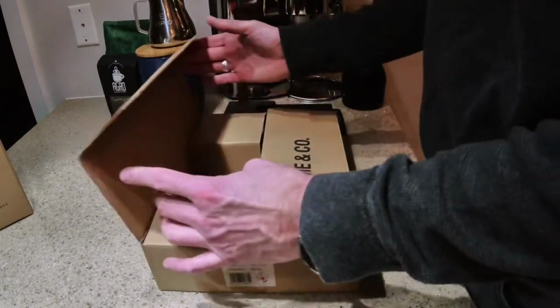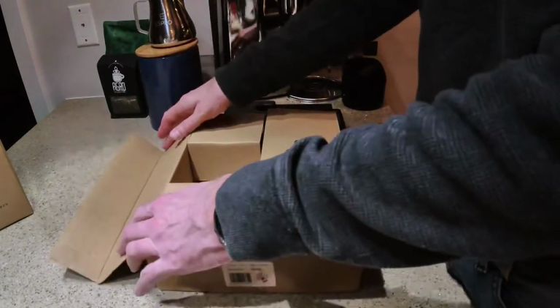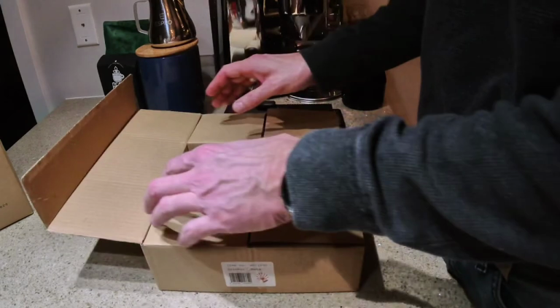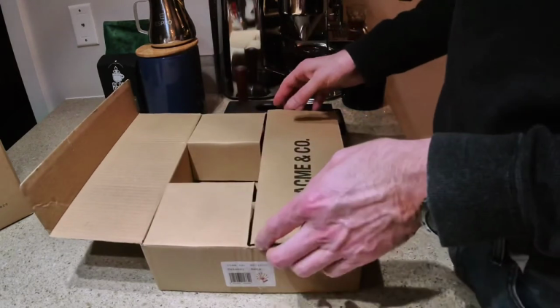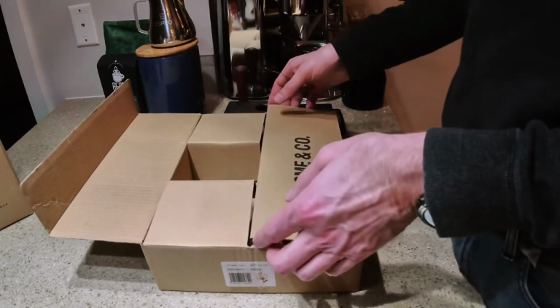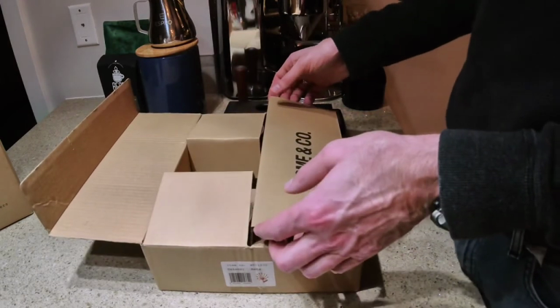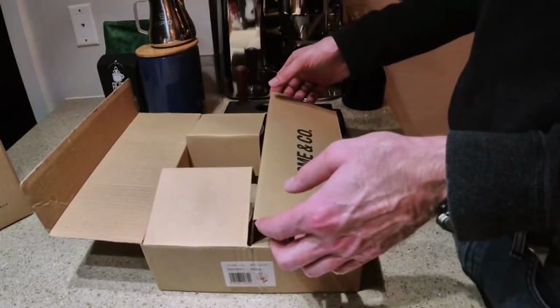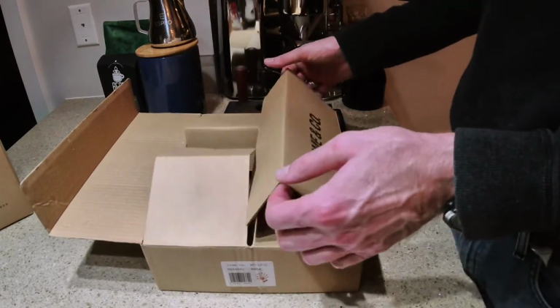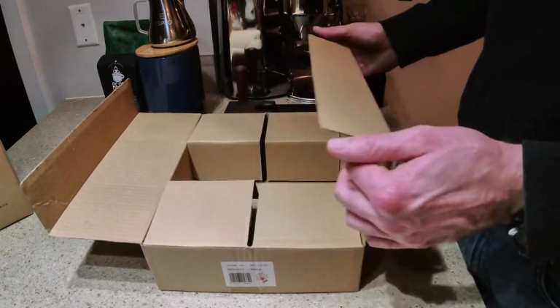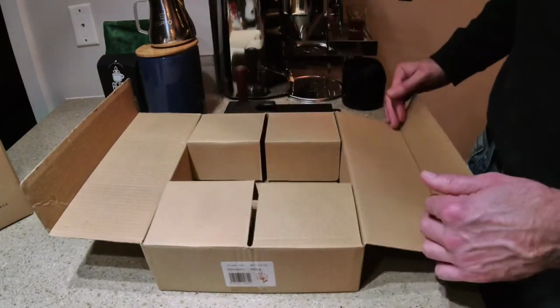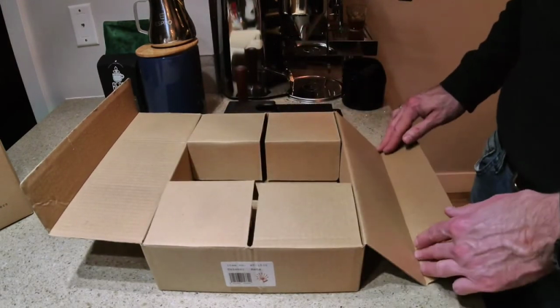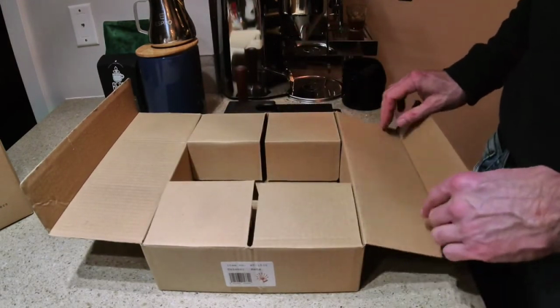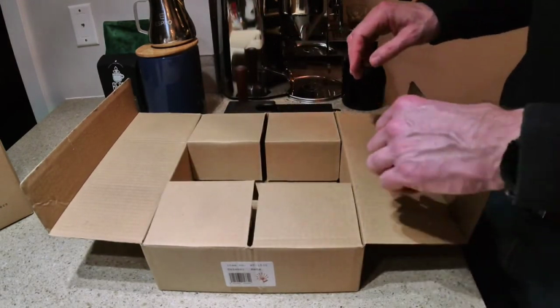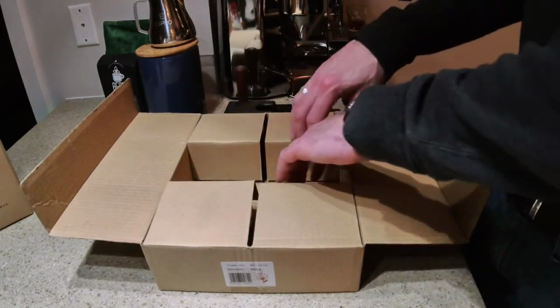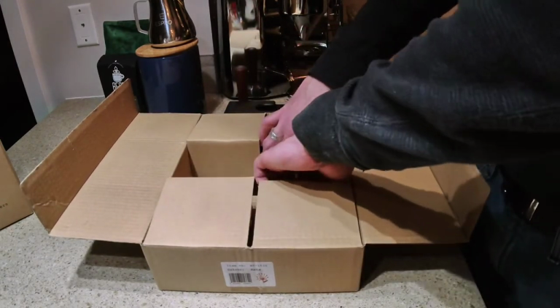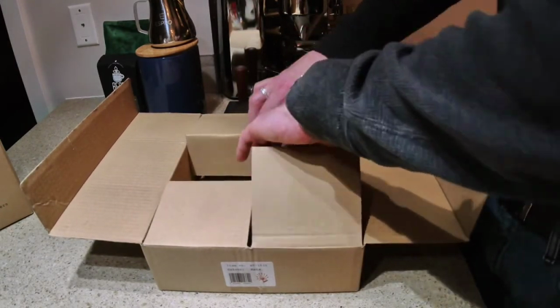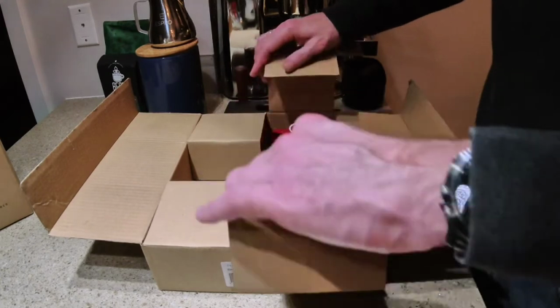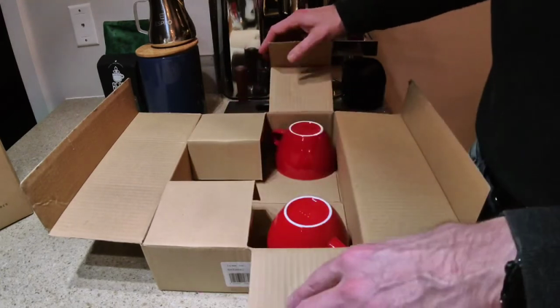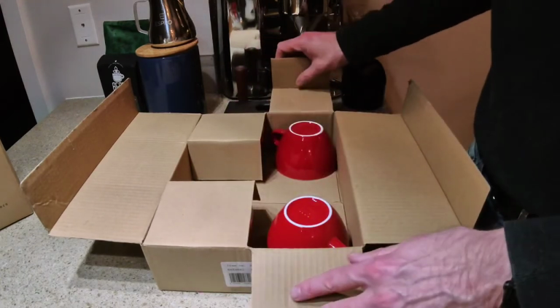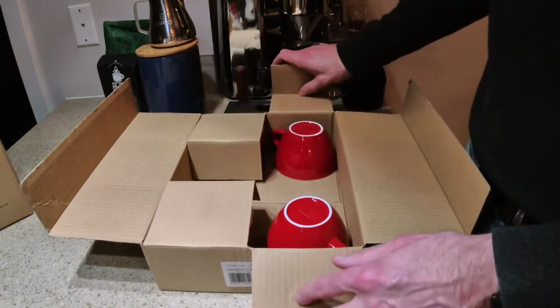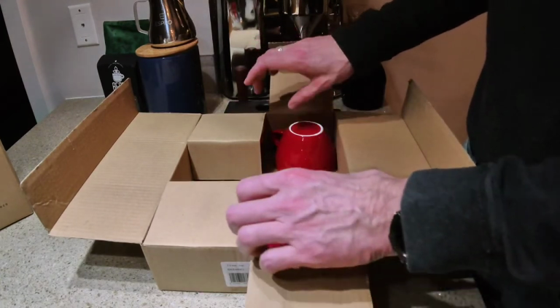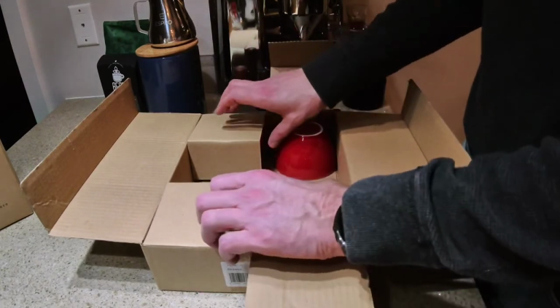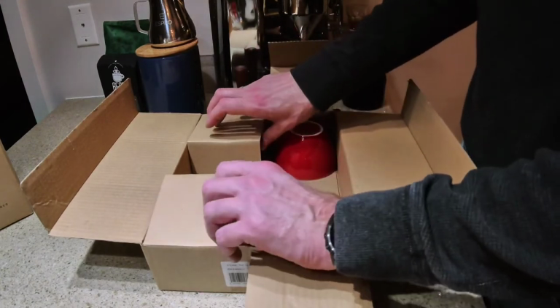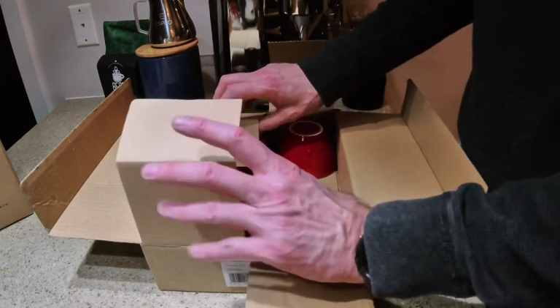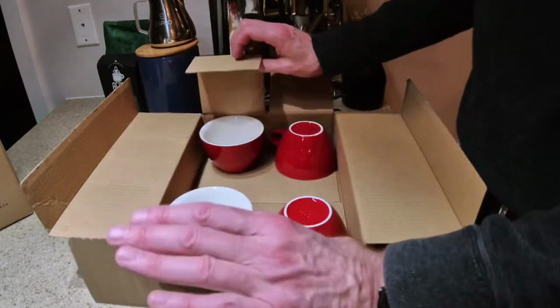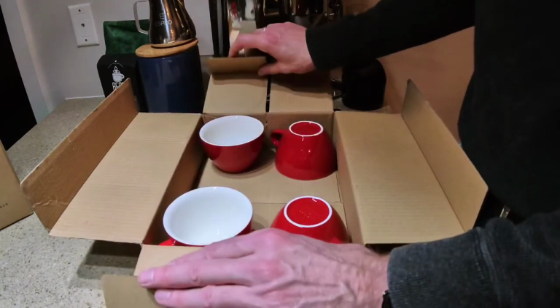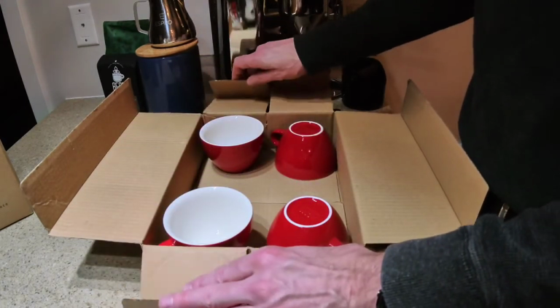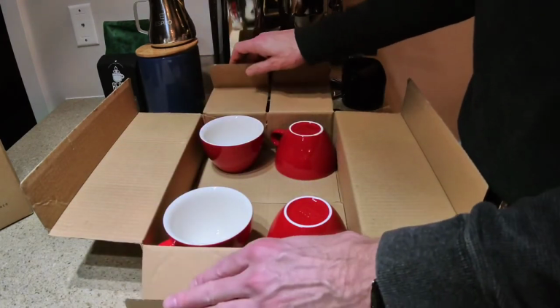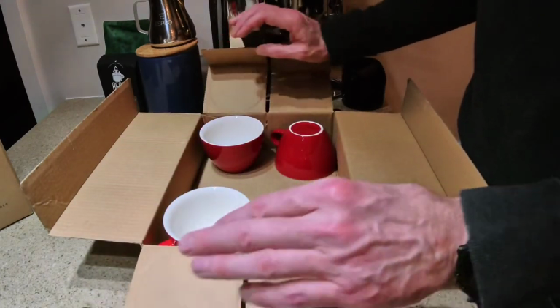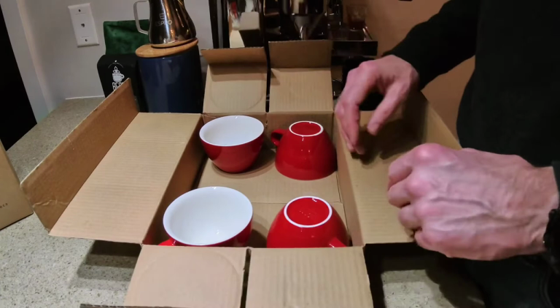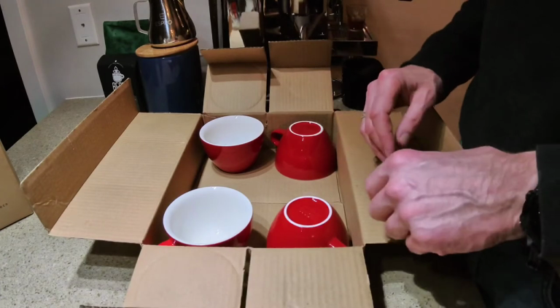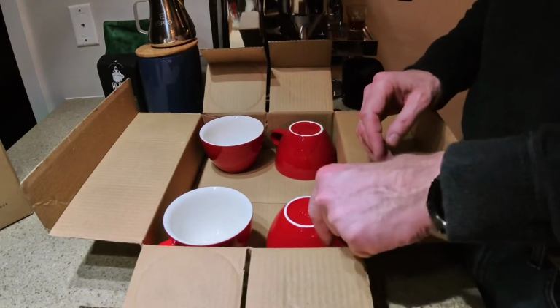These were ordered from a place in Calgary called 8 Ounce Coffee, same as the other cups were ordered from. I've found that they have excellent customer care, quick shipping, and often have the products in stock.